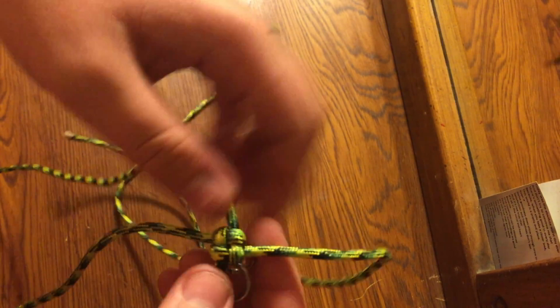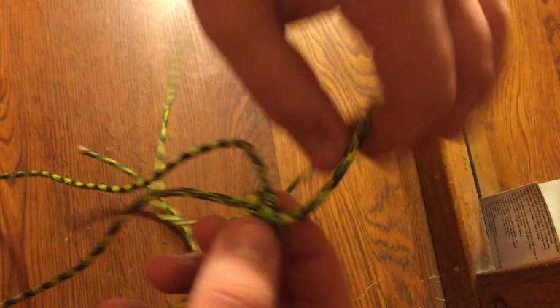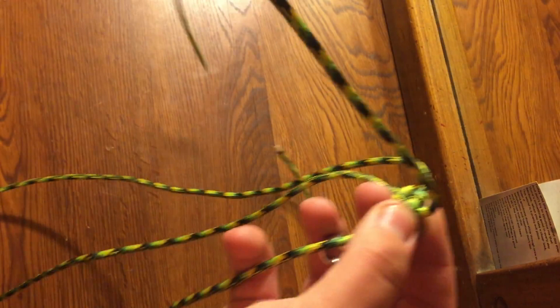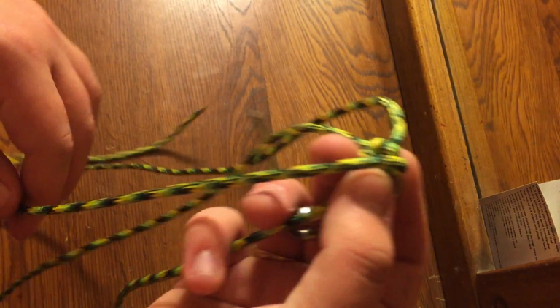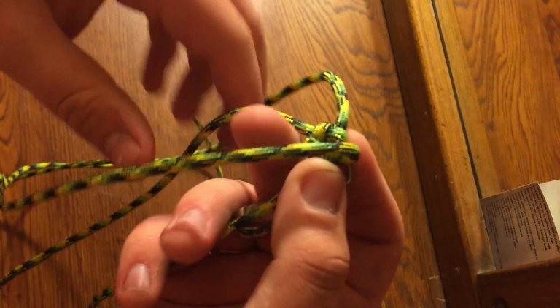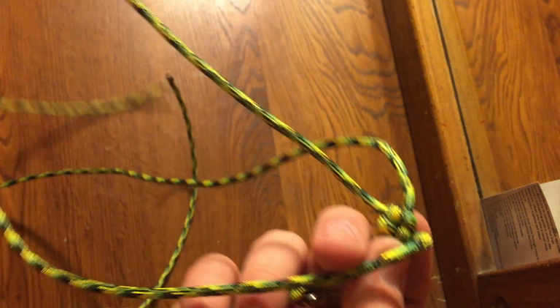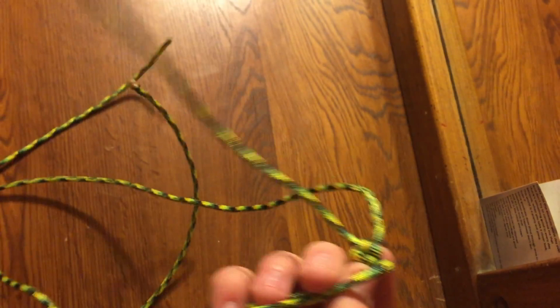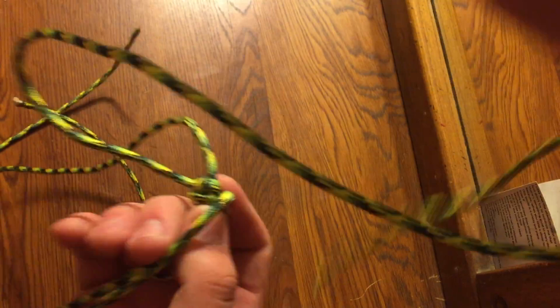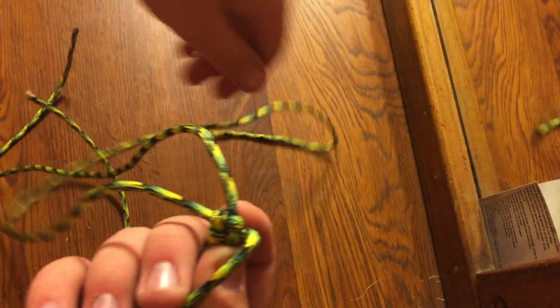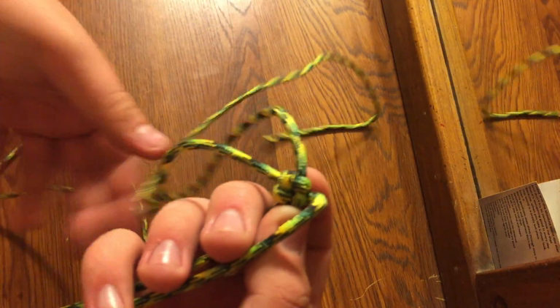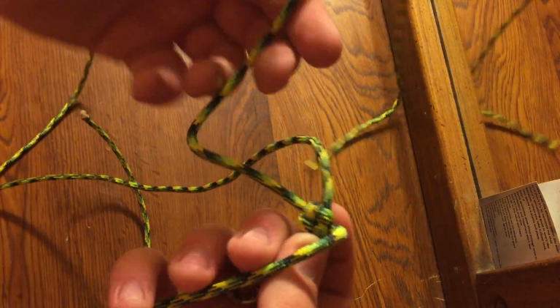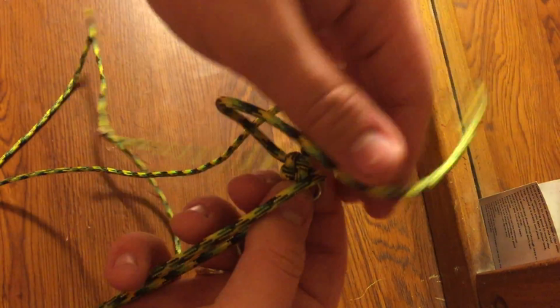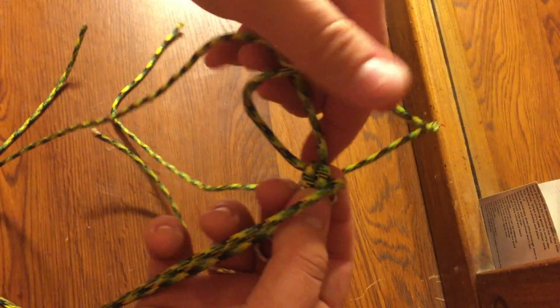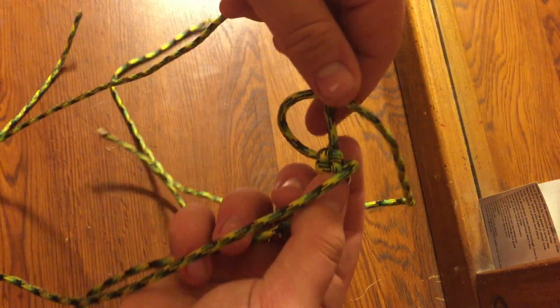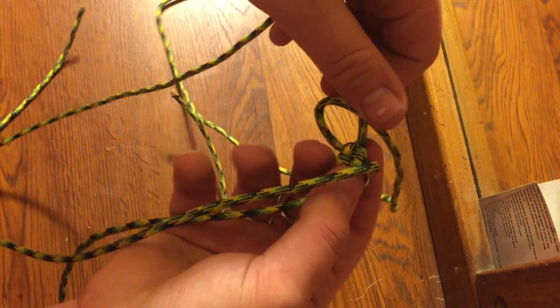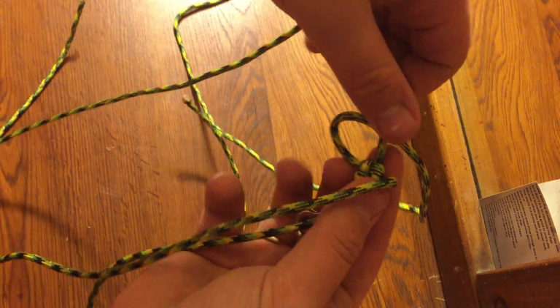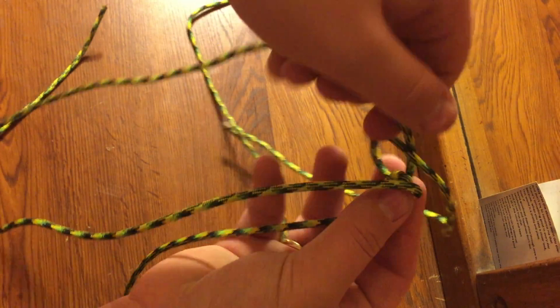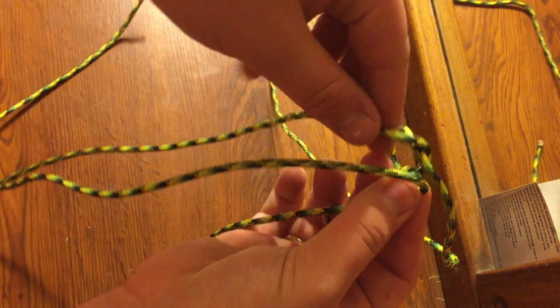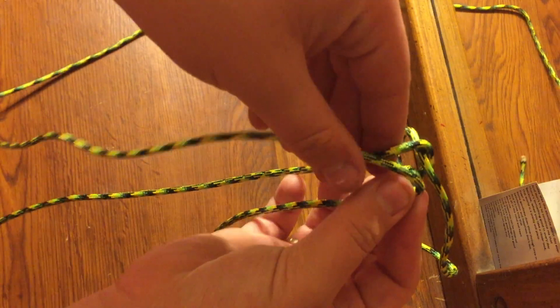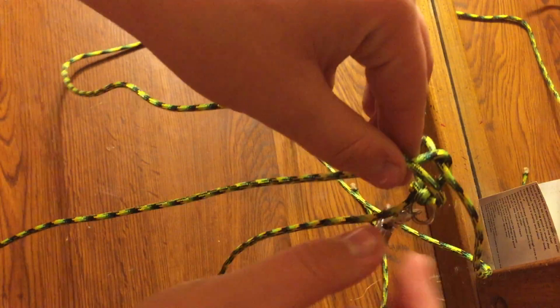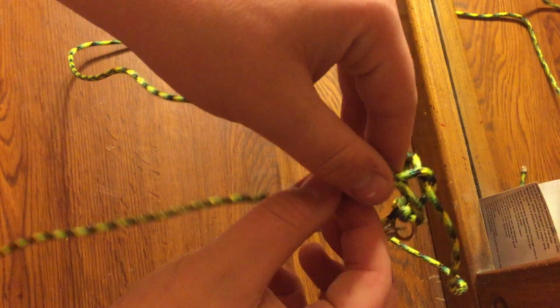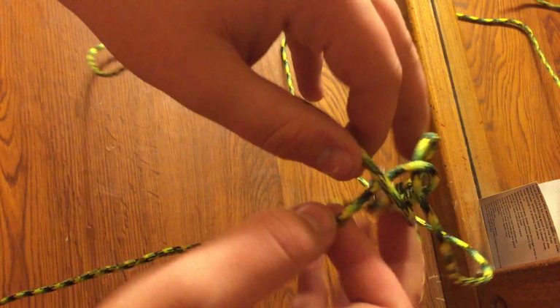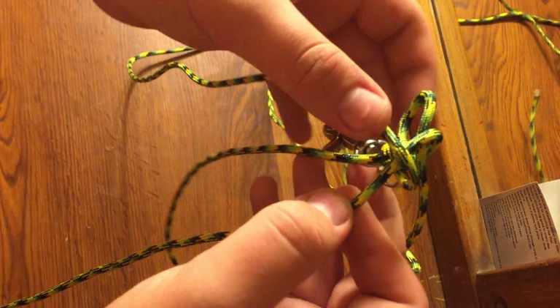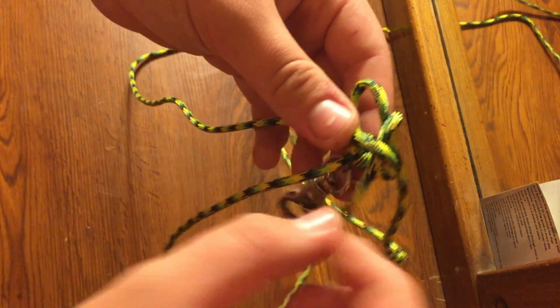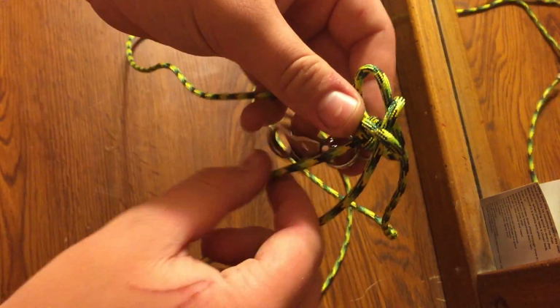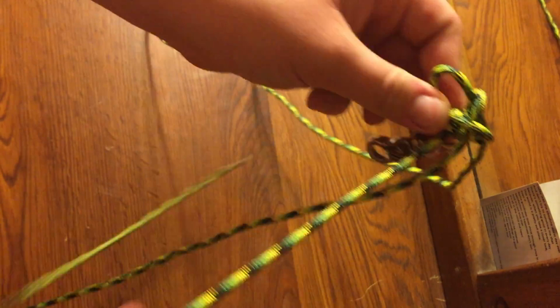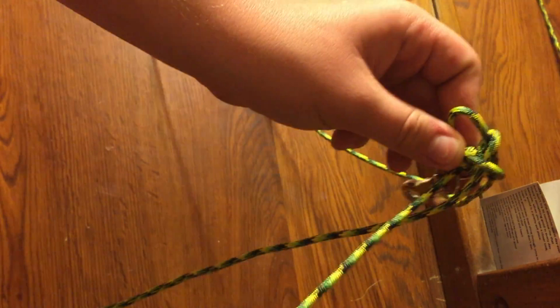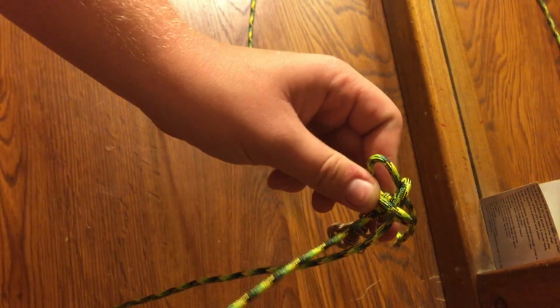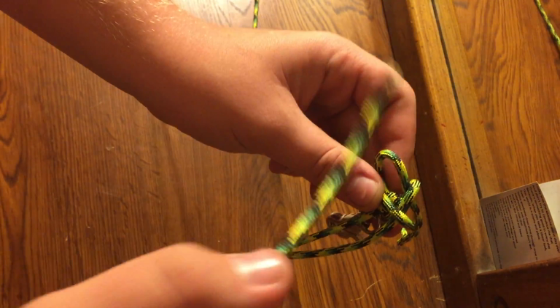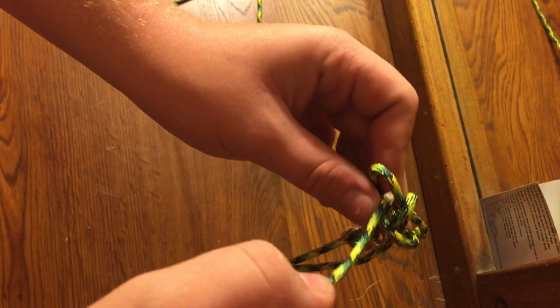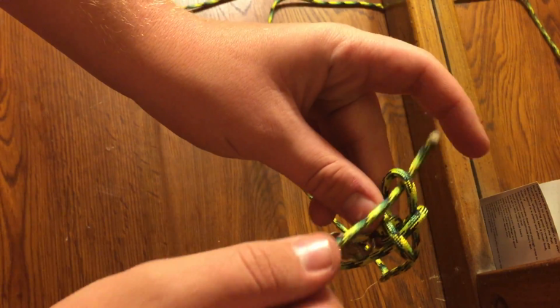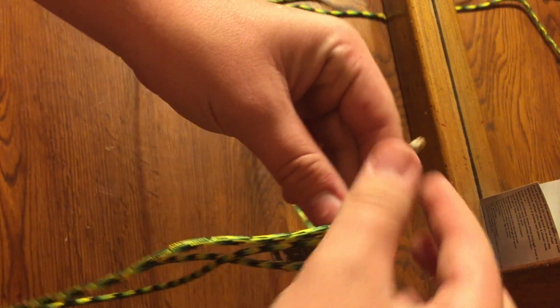After you get the first one it's easy — you always just start with one, put it over, take the other one and put it over, then take one of the top ones and put it under. Then the last one you take it and put it over and through.